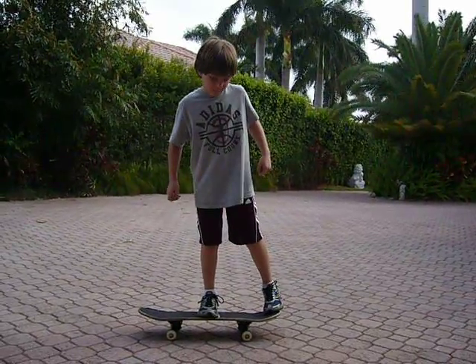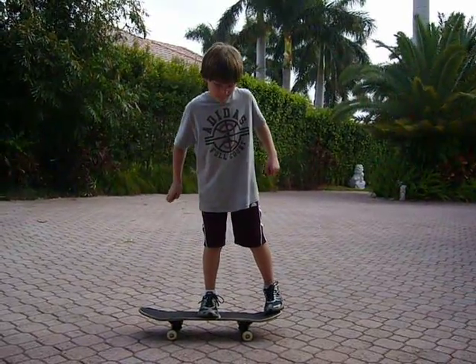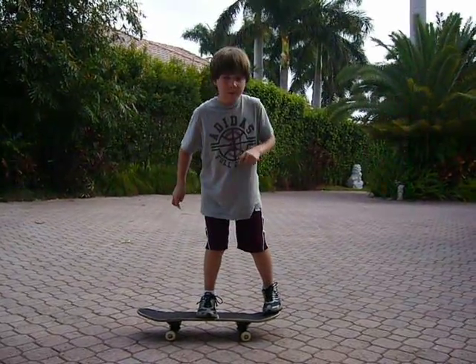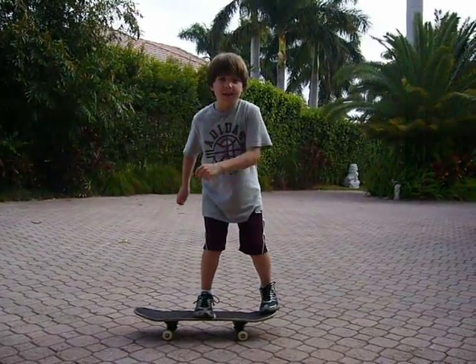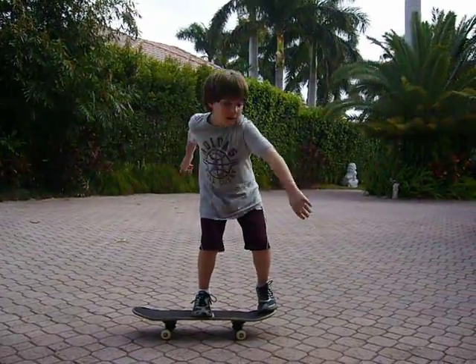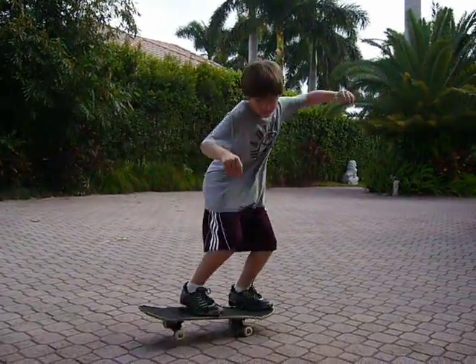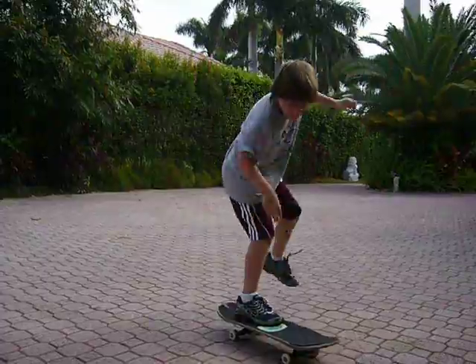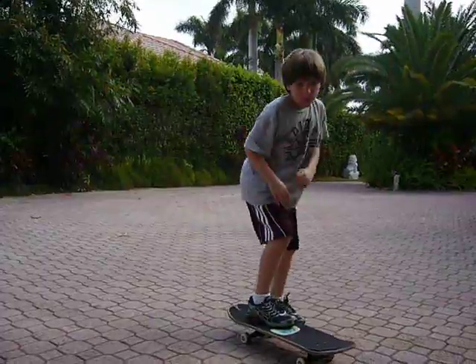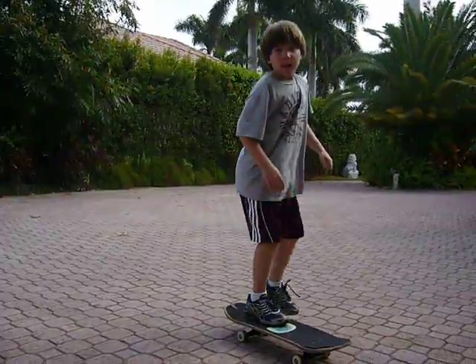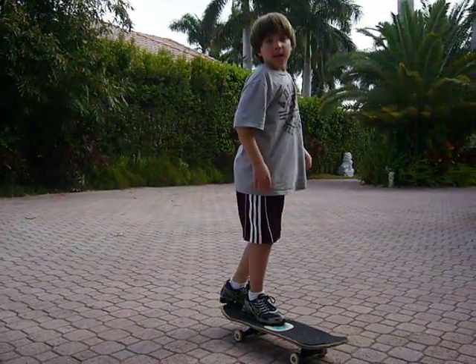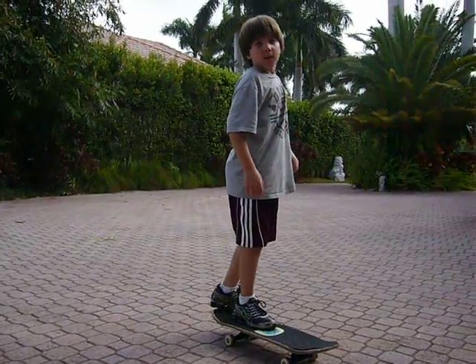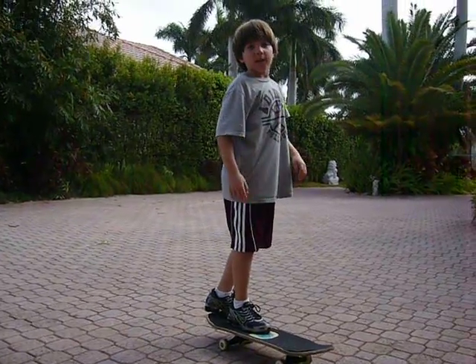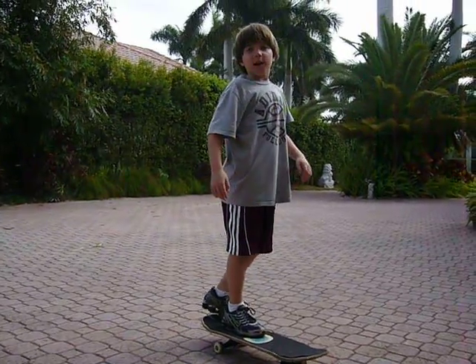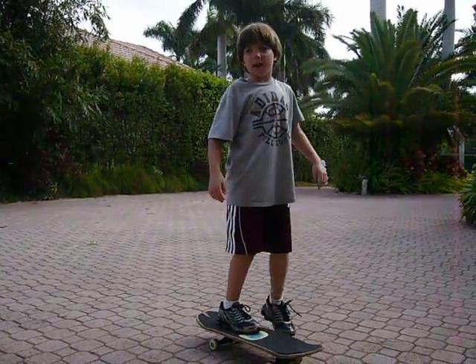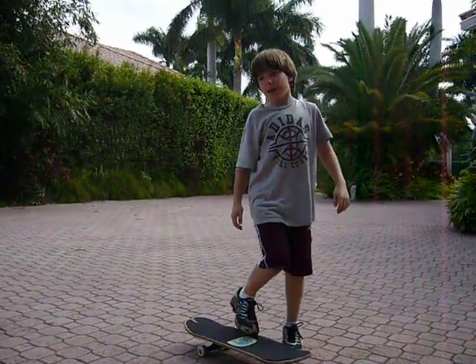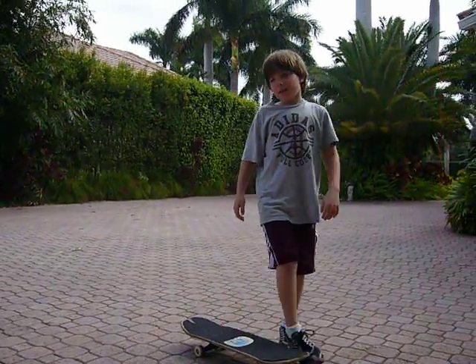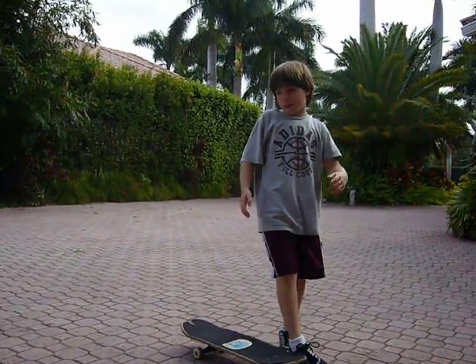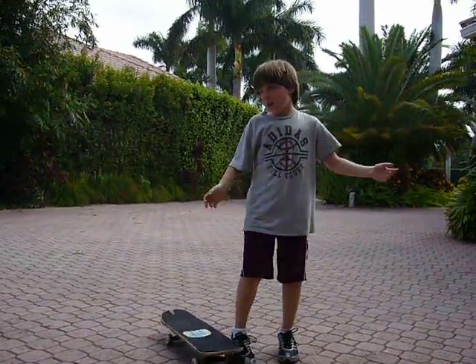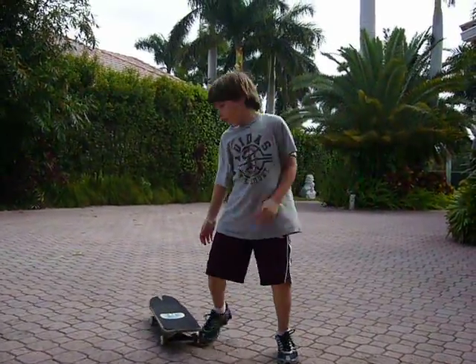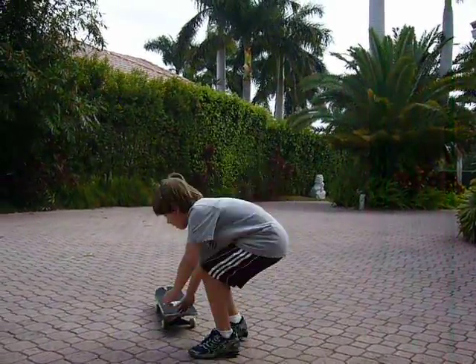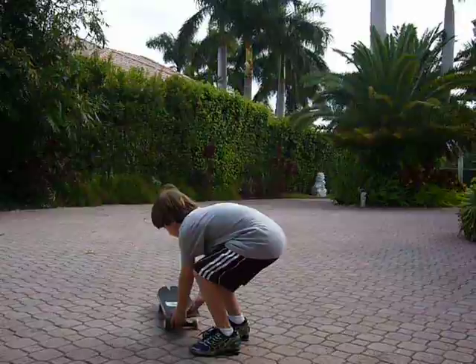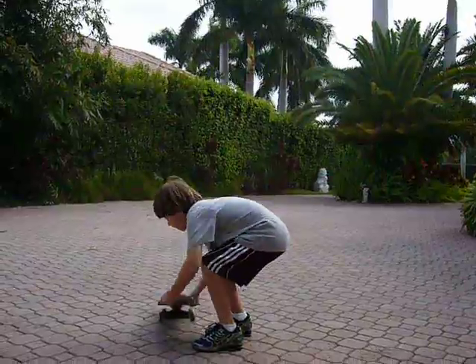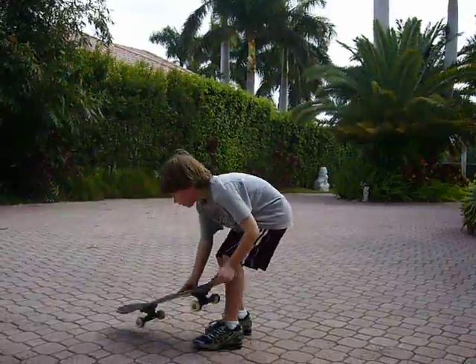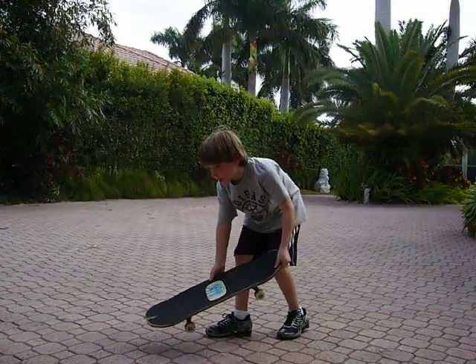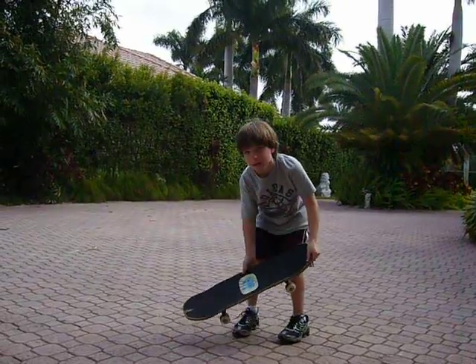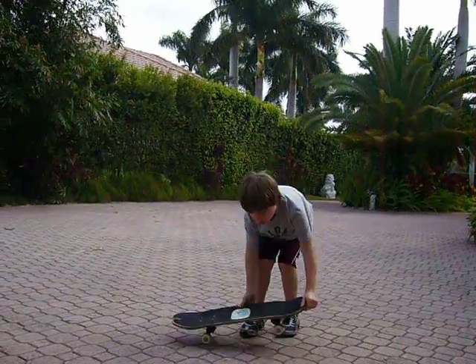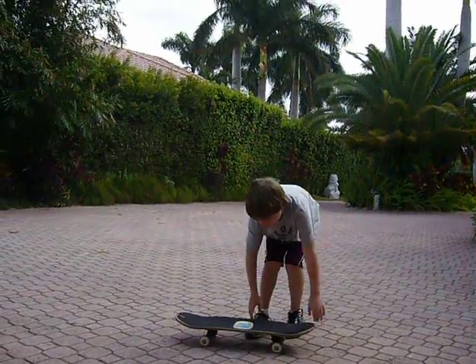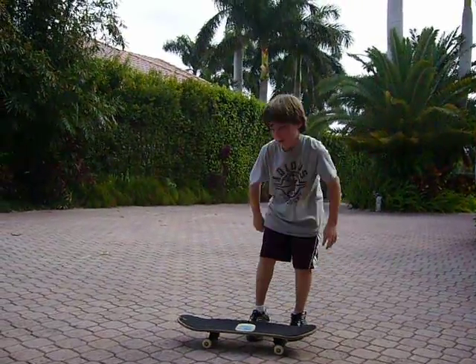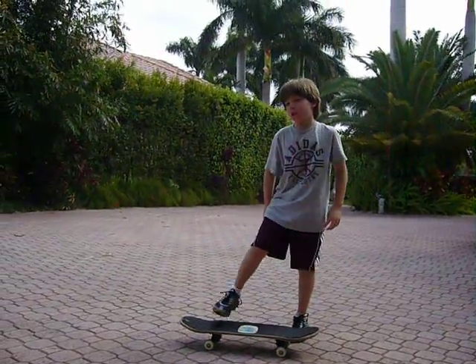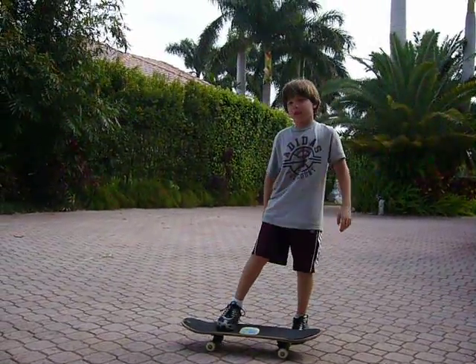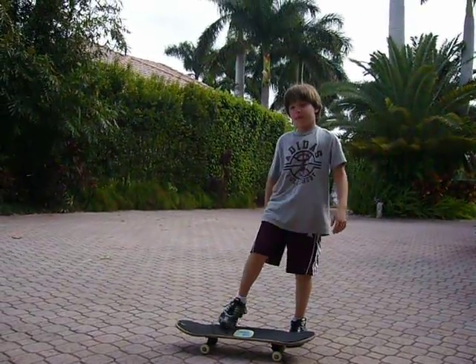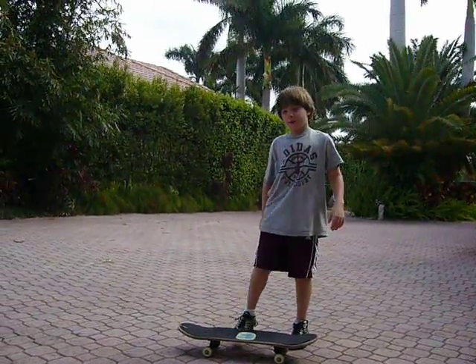And then you bend down. And that's the trick I wanted to show you. It's called a kickflip.